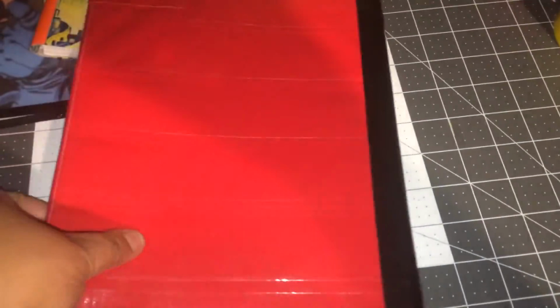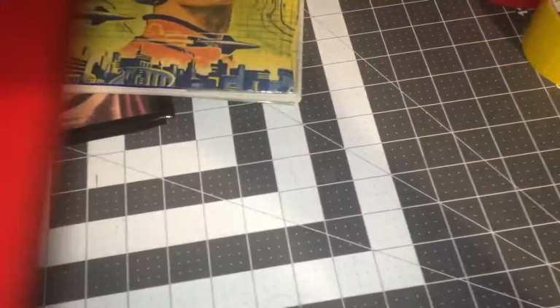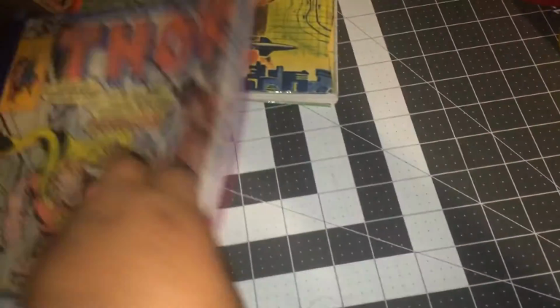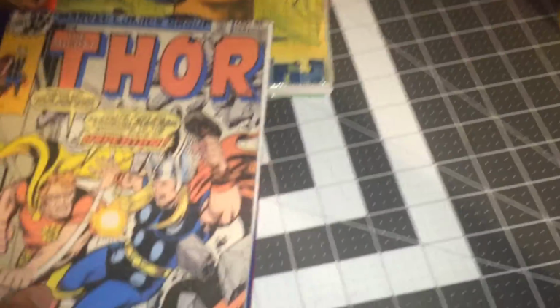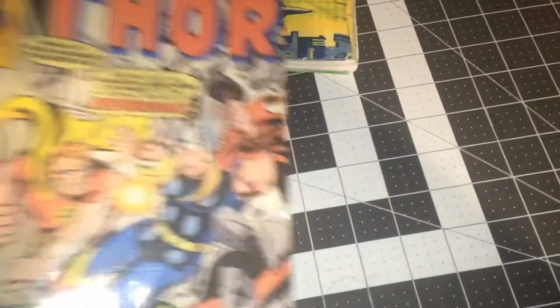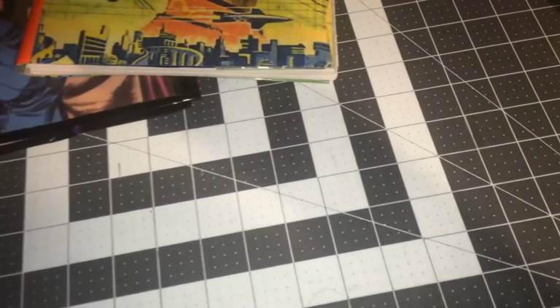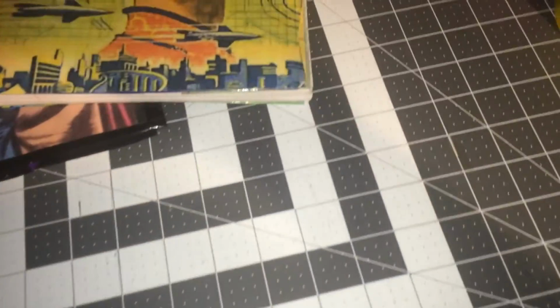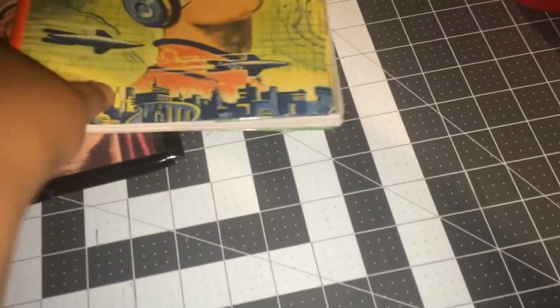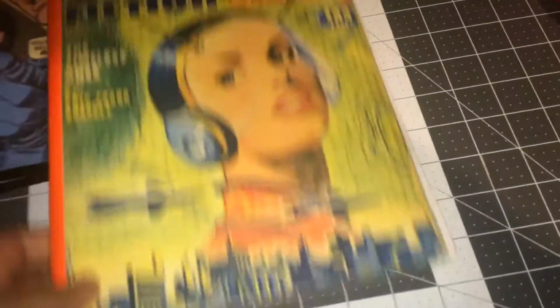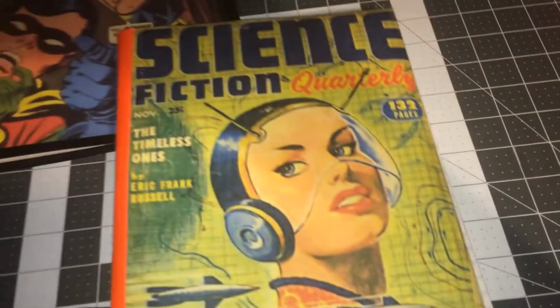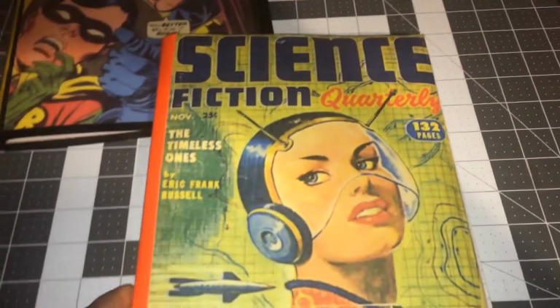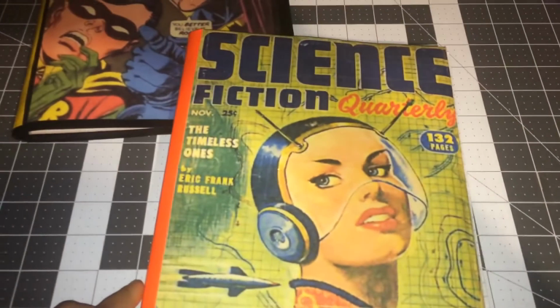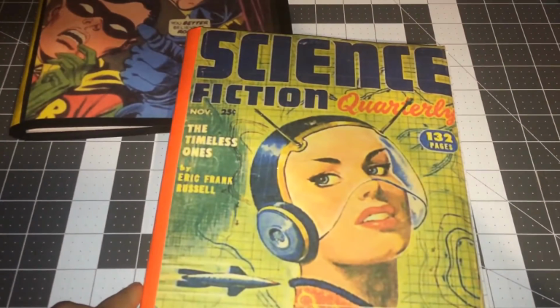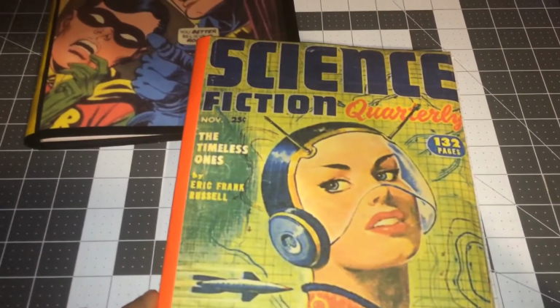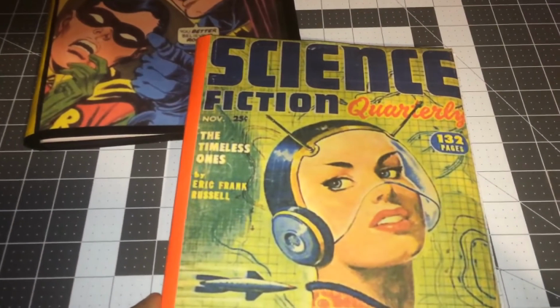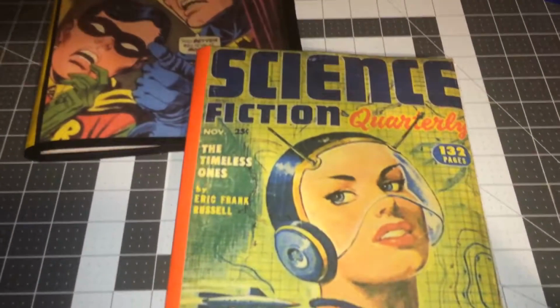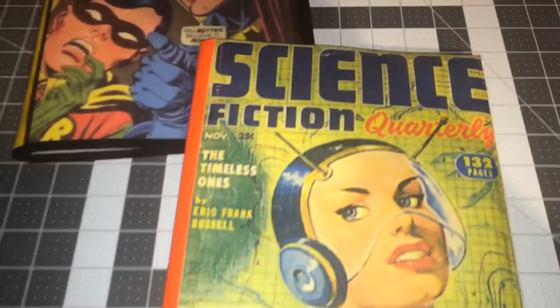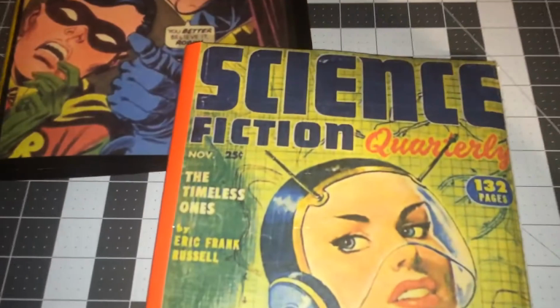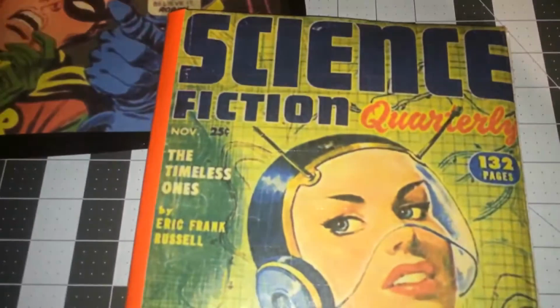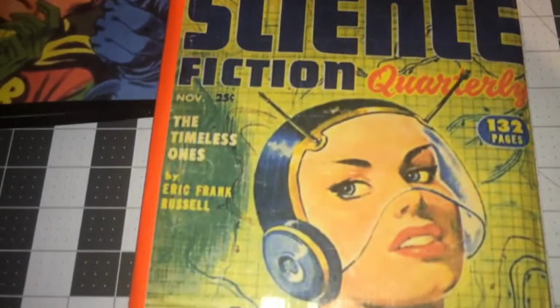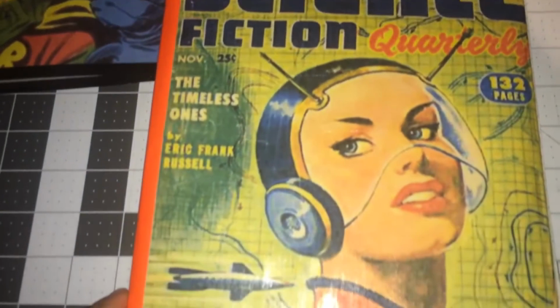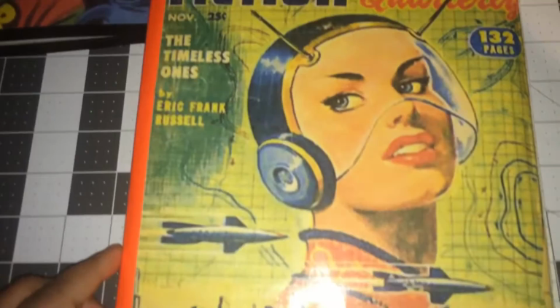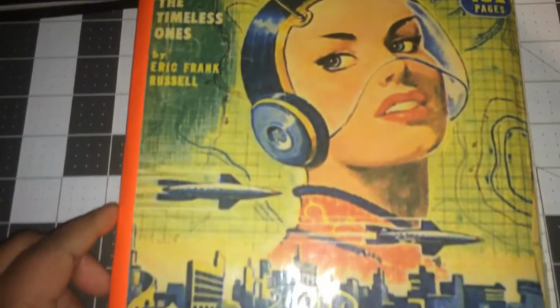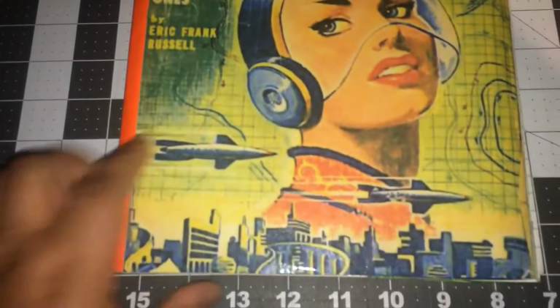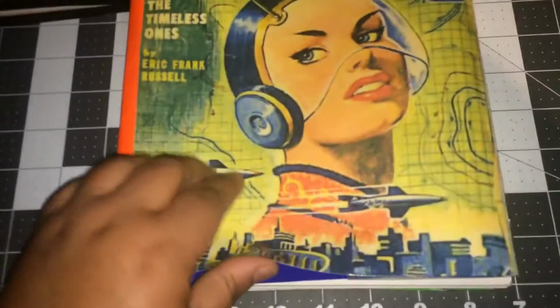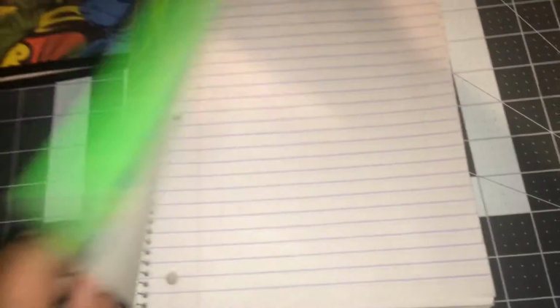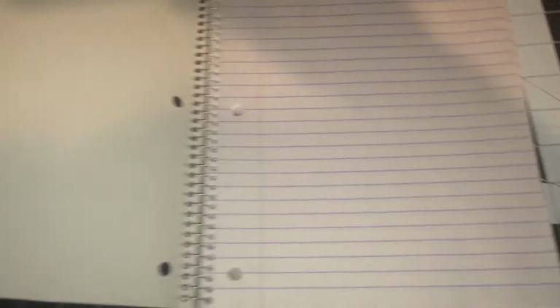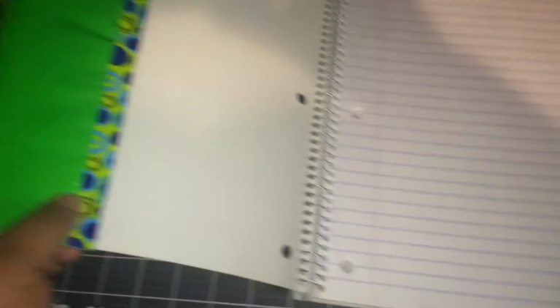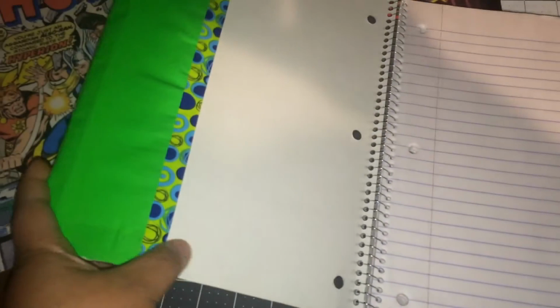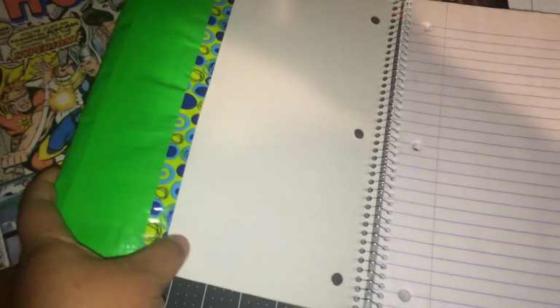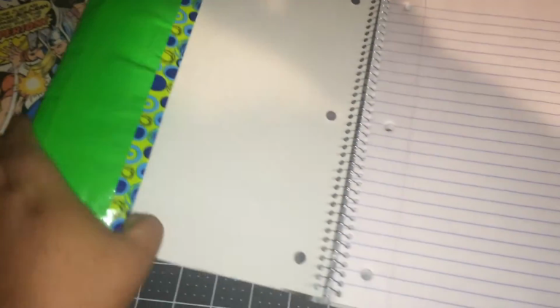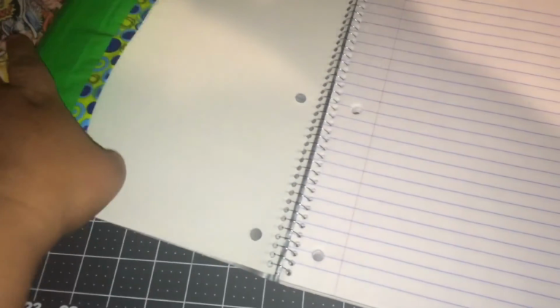That was the Thor. This one is Science Fiction Quarterly, and this also has the full sleeve.